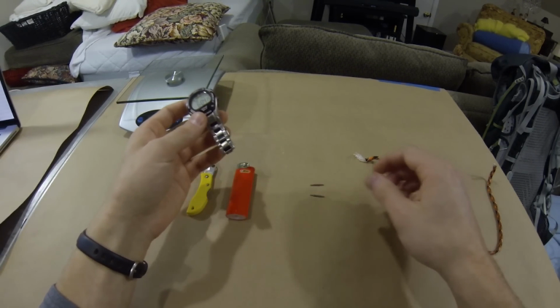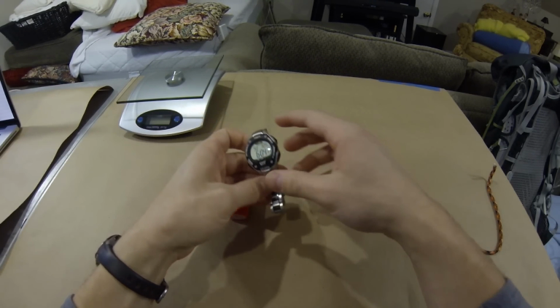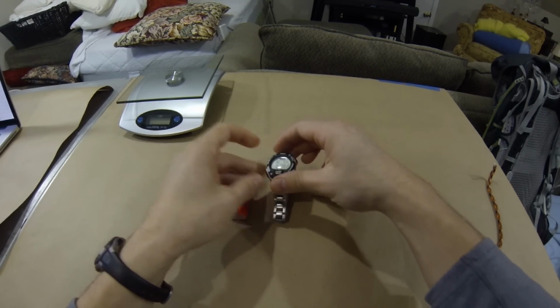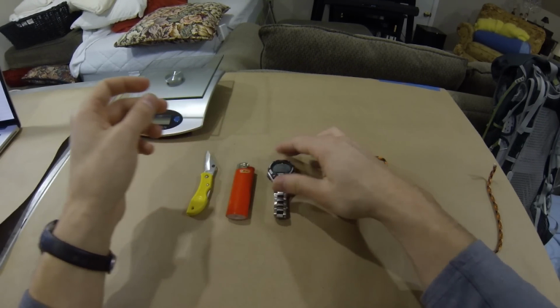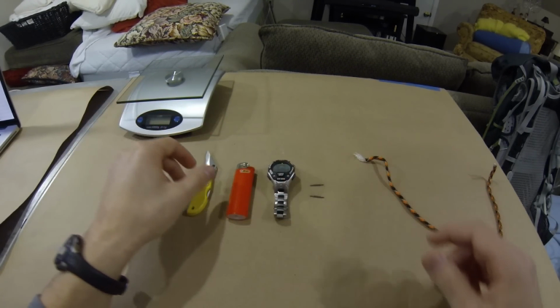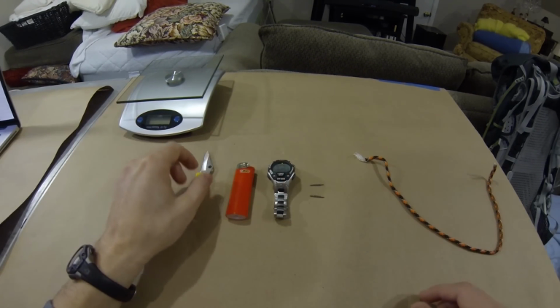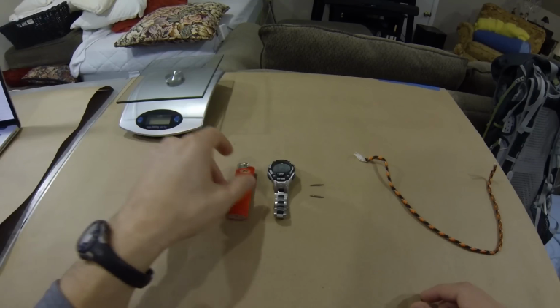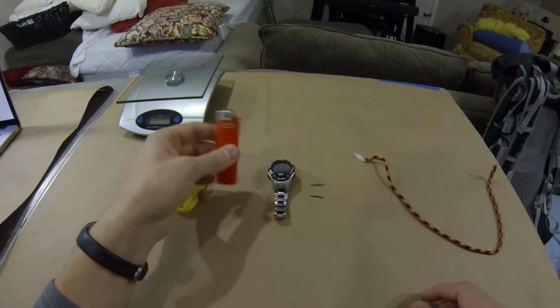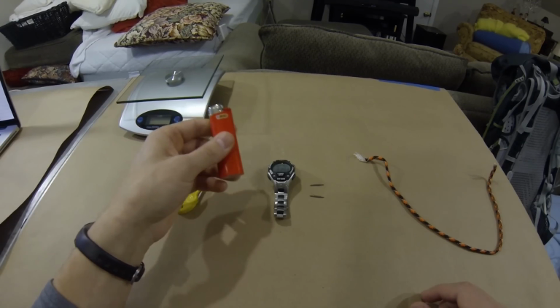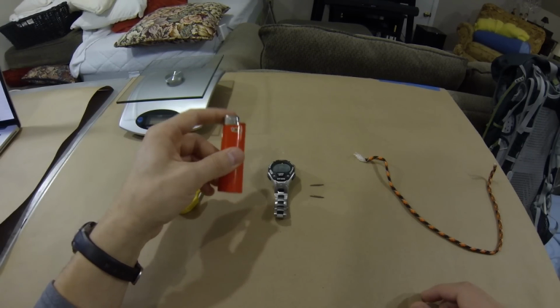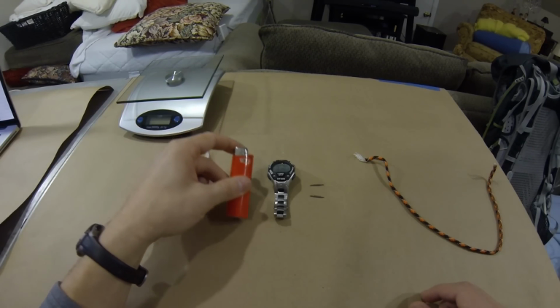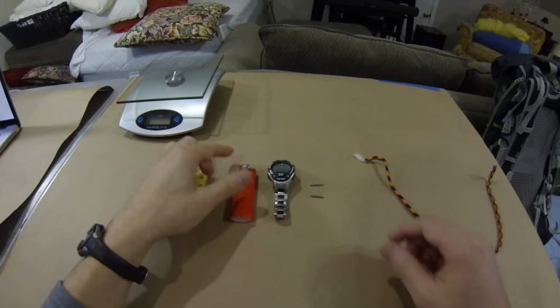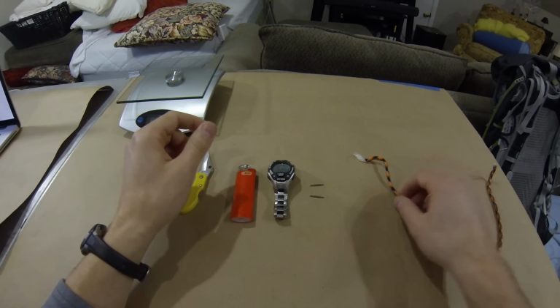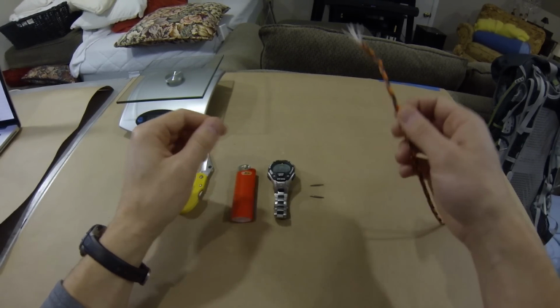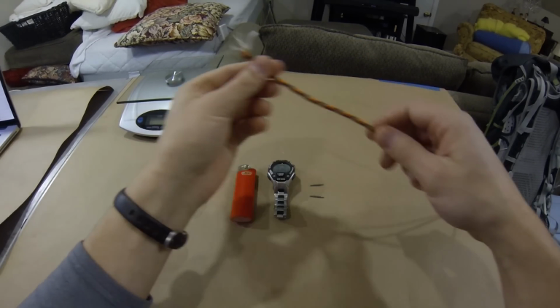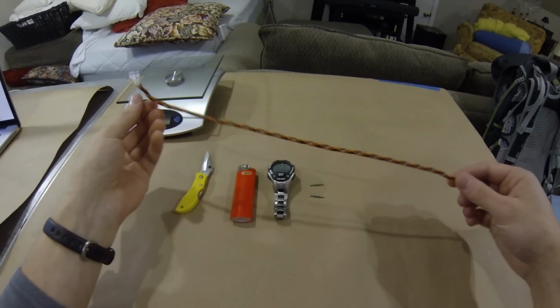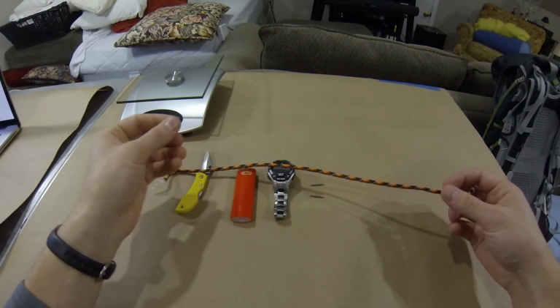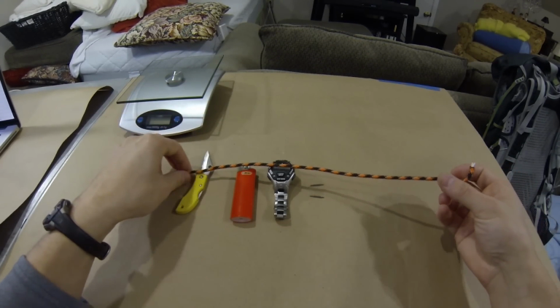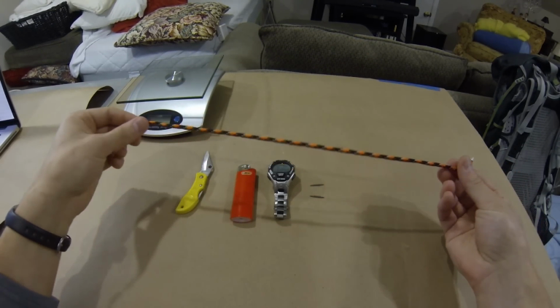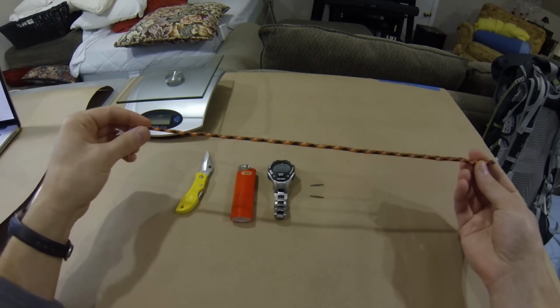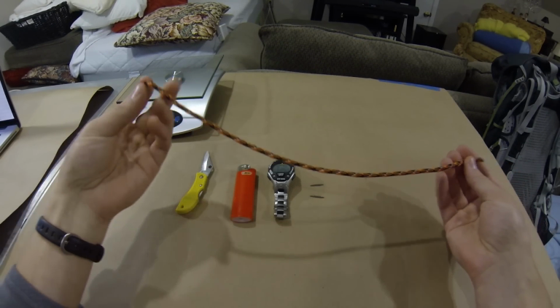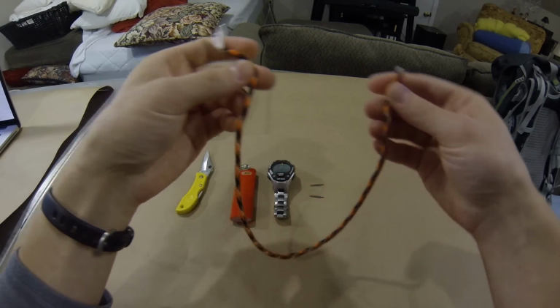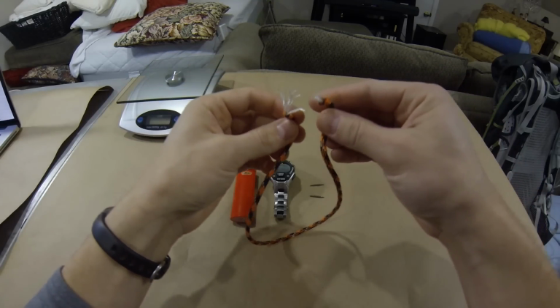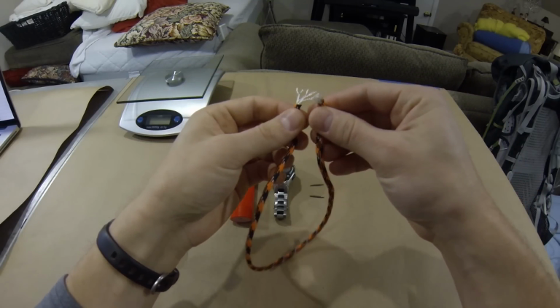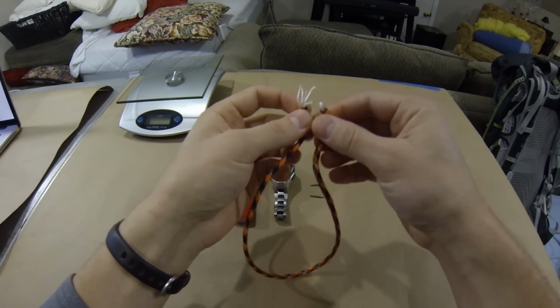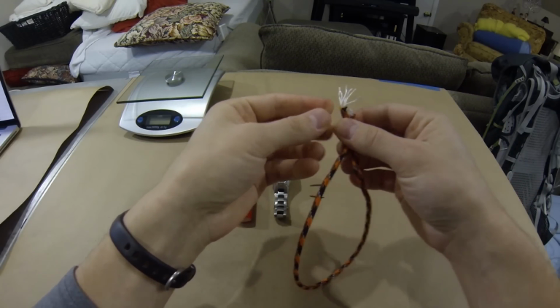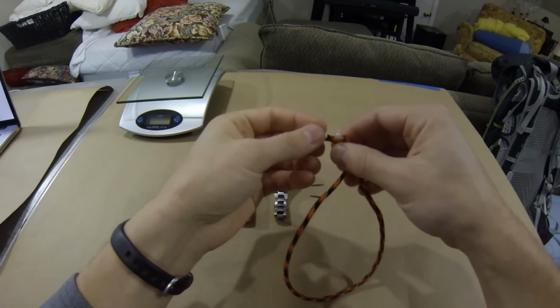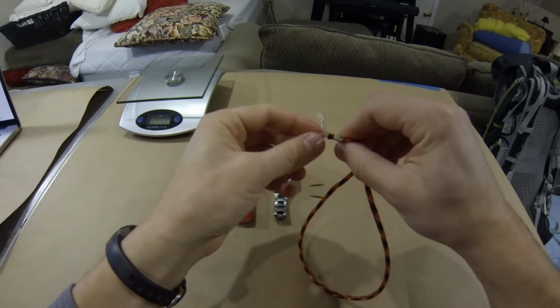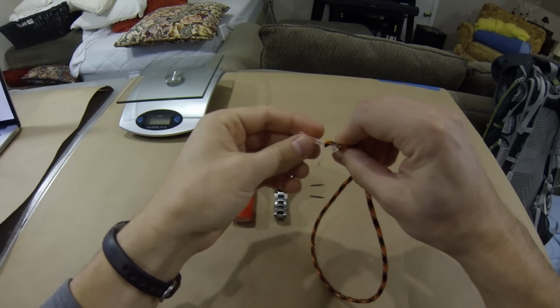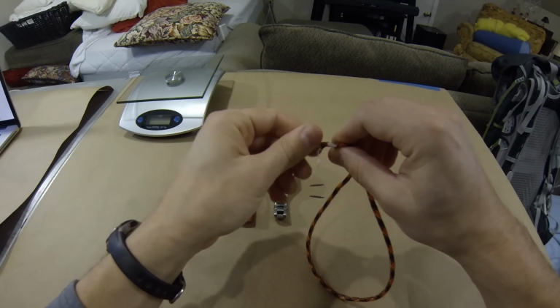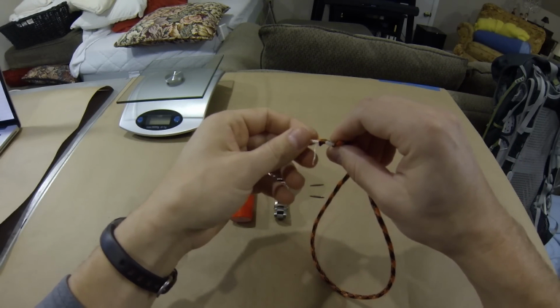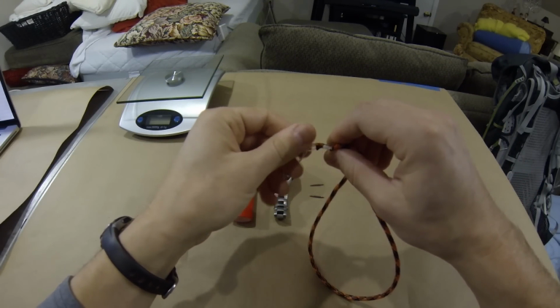And to do this, all you really need are a lighter and maybe one foot length of paracord. This is 550 cord — you can see the inside there.